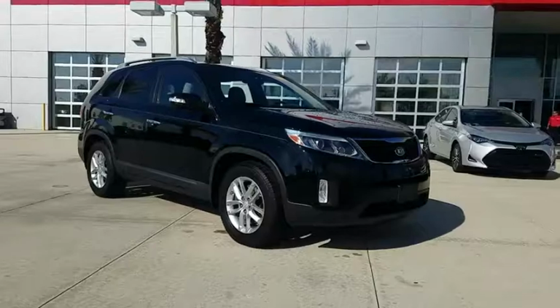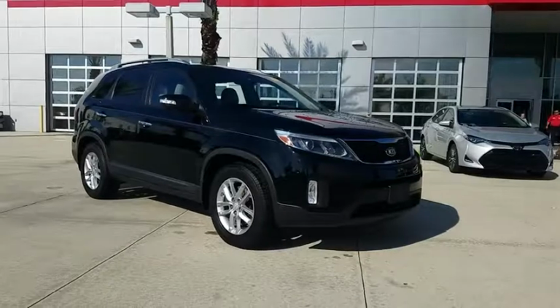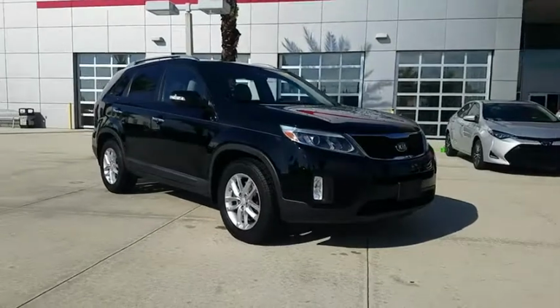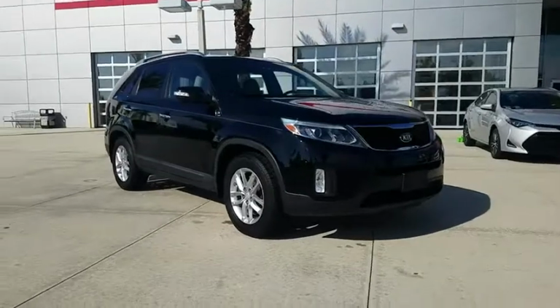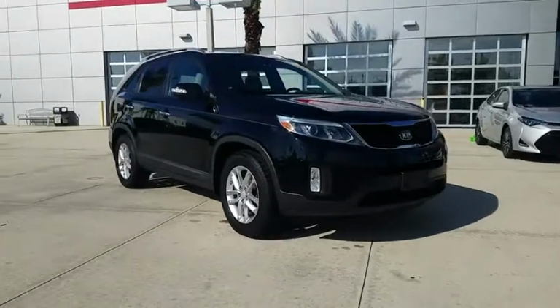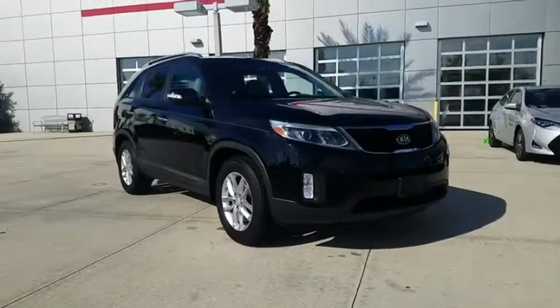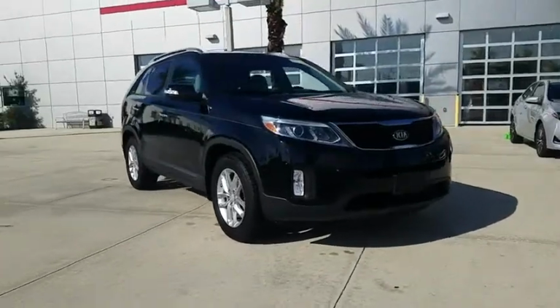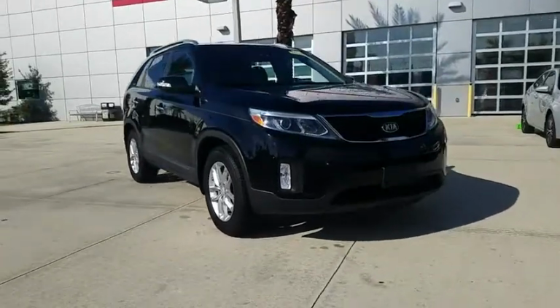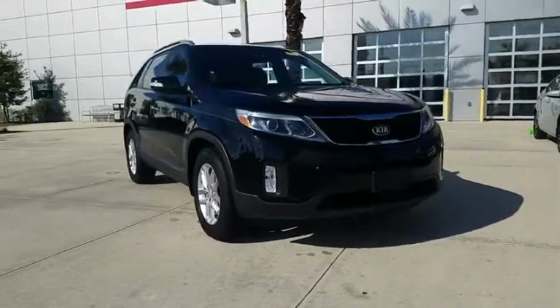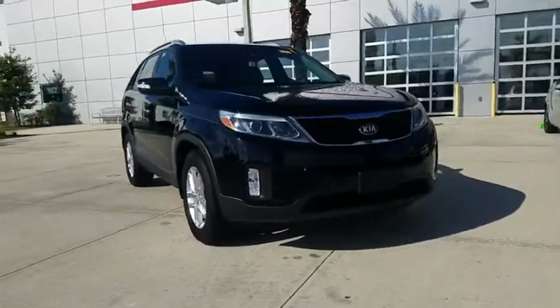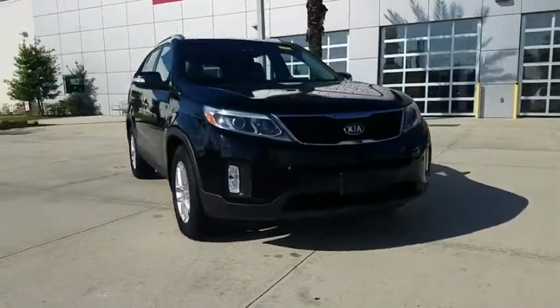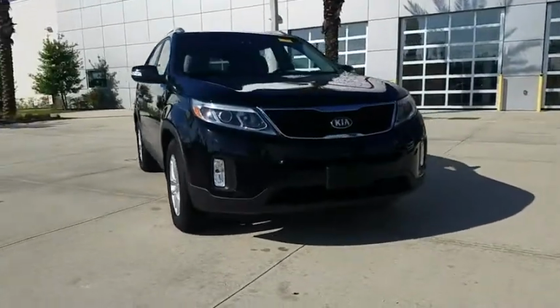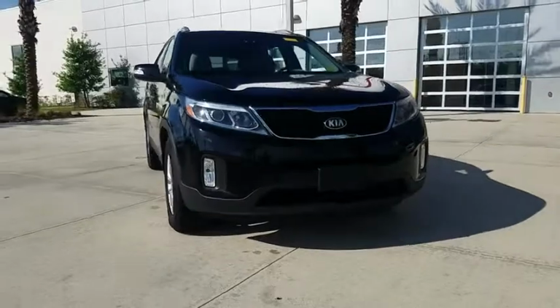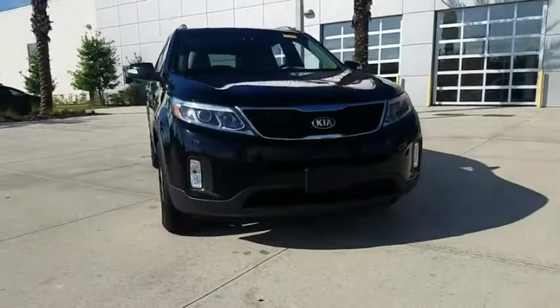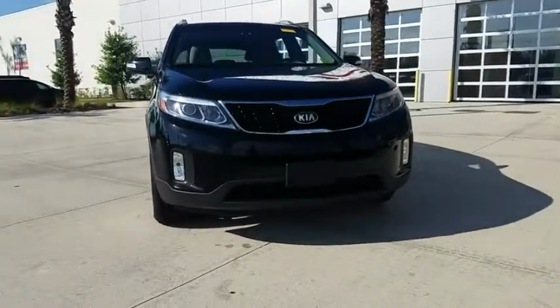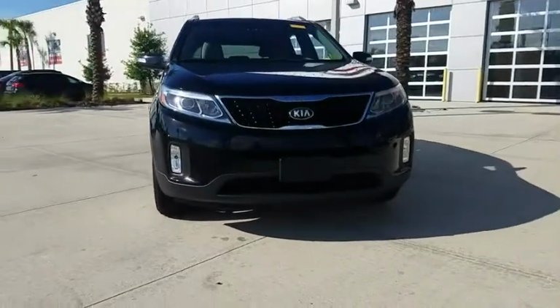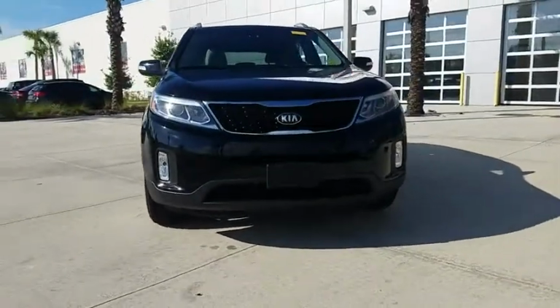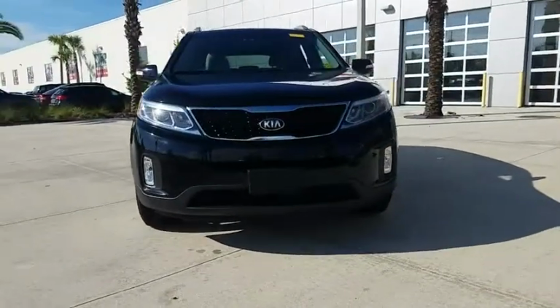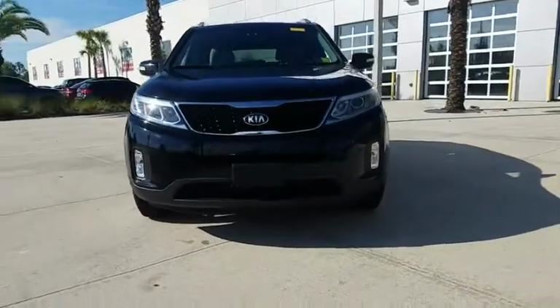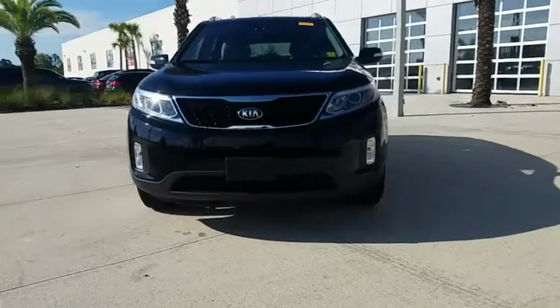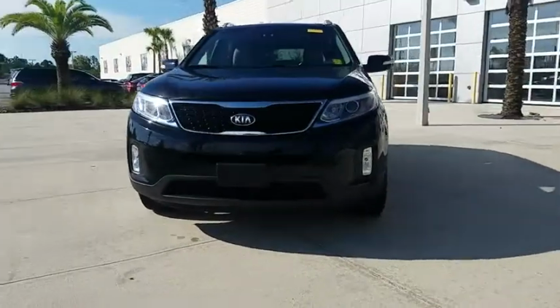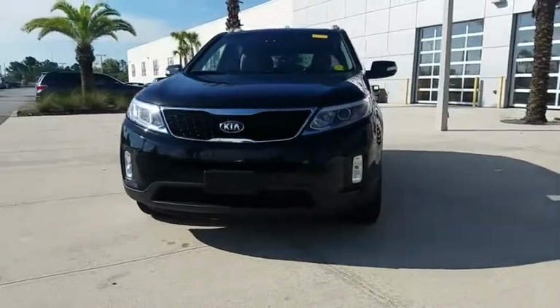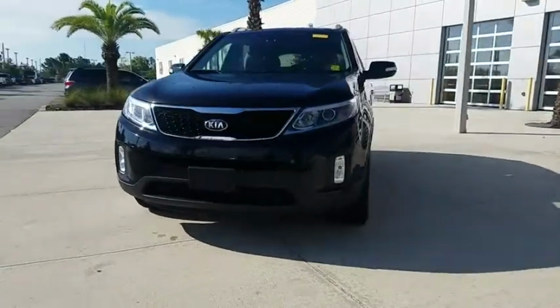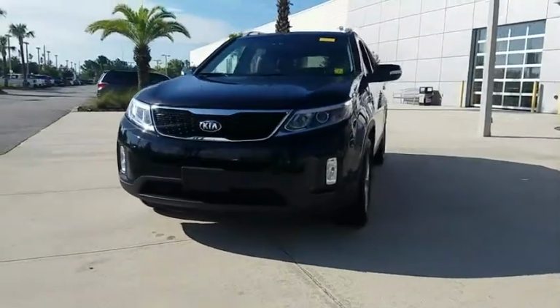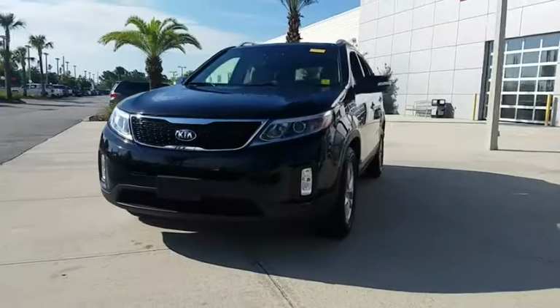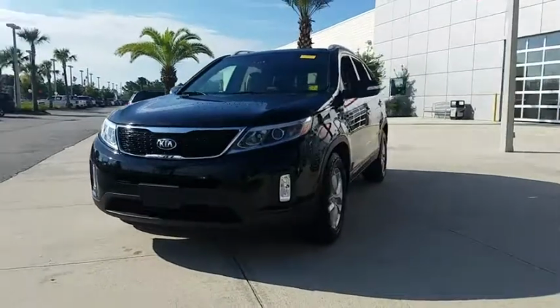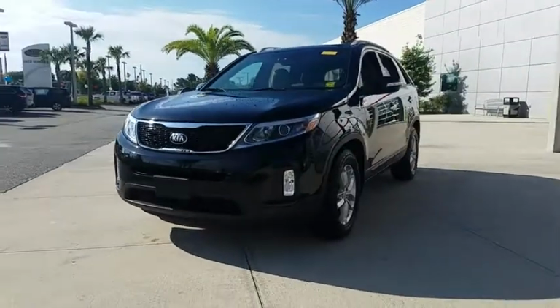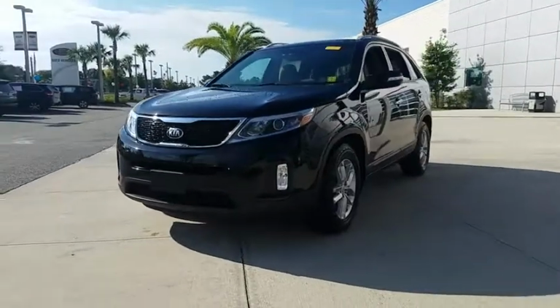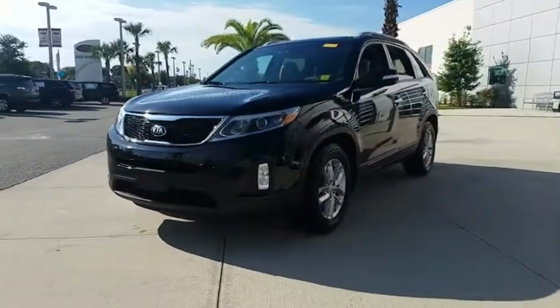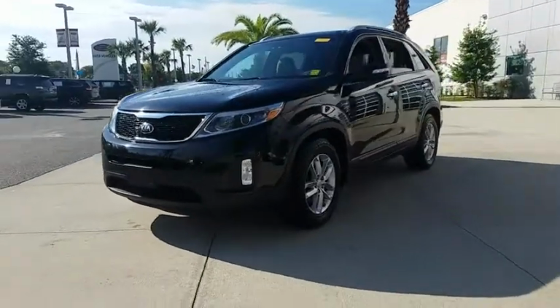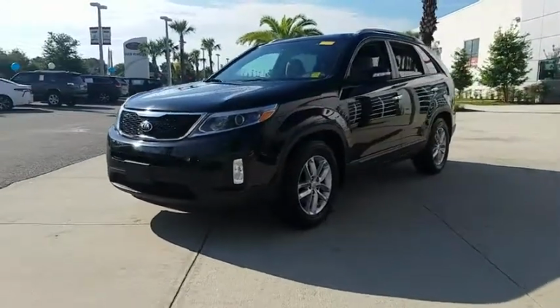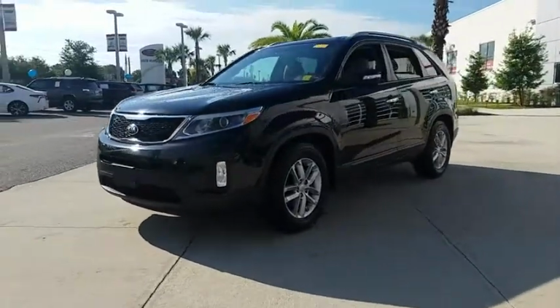The 2014 Kia Sorento. The Kia Sorento is a comfortable riding, powerful compact SUV loaded with impressive standard features. Take one look at its stylish, sleek design and you'll want to cross over to a Sorento.